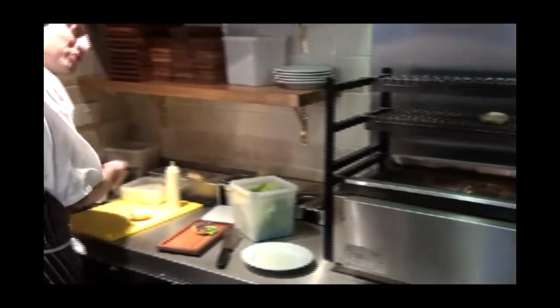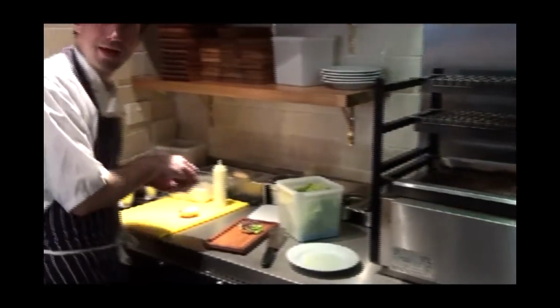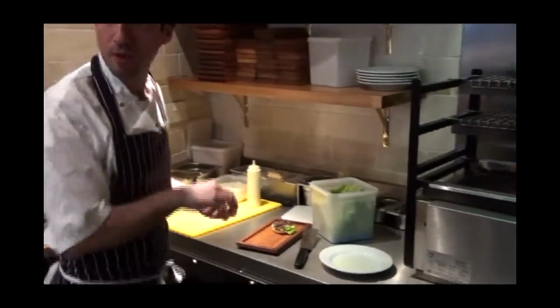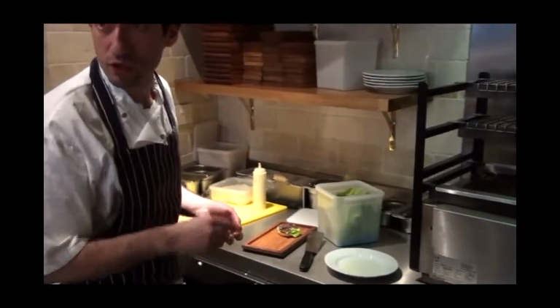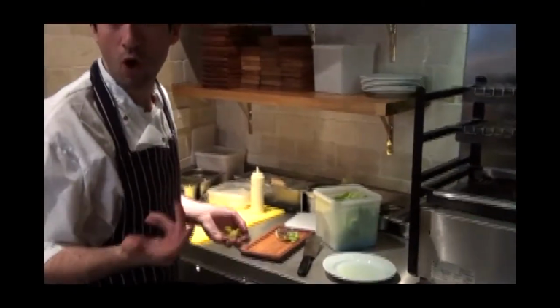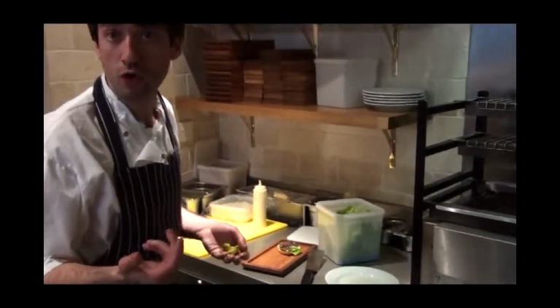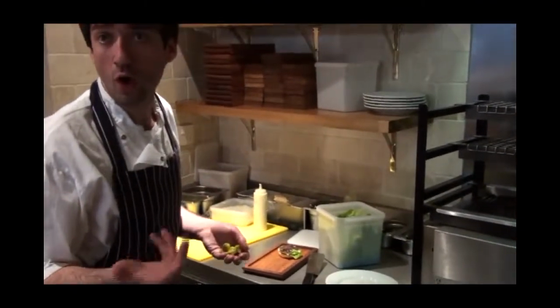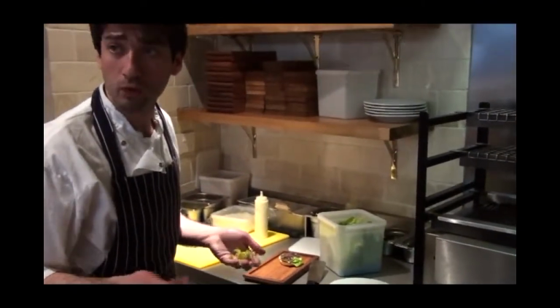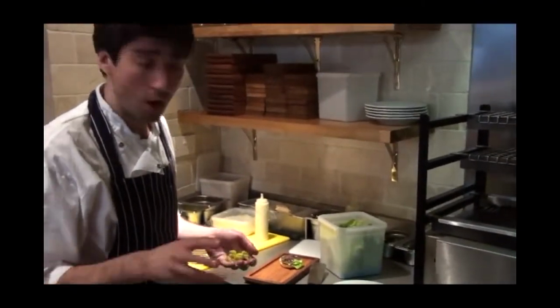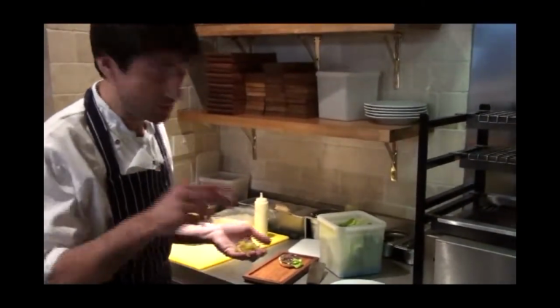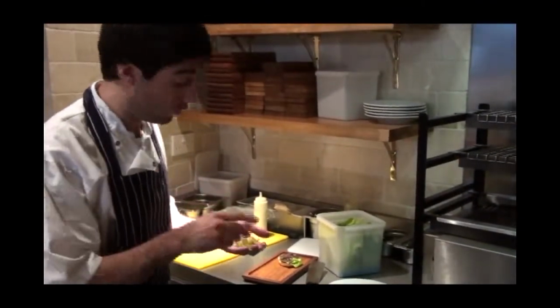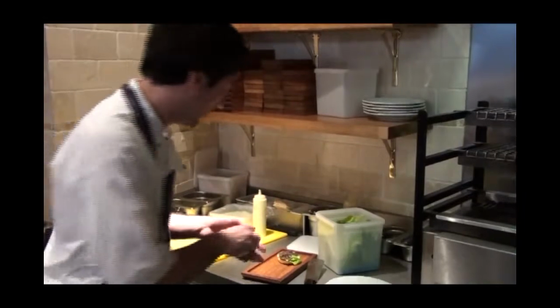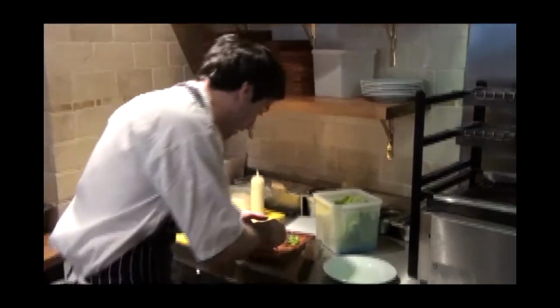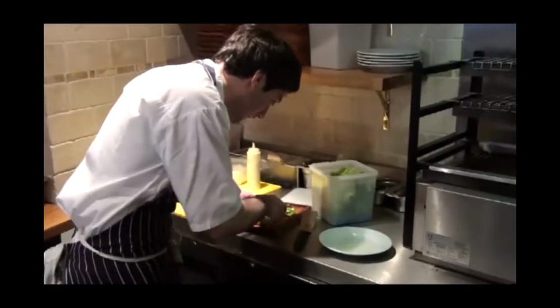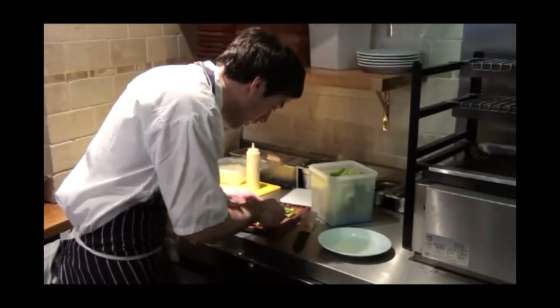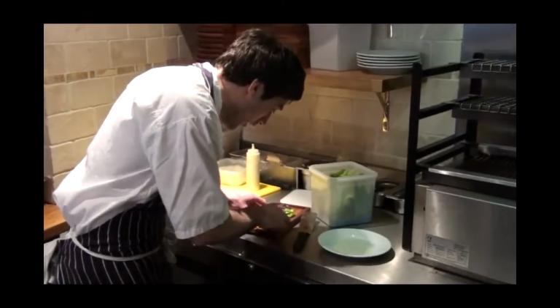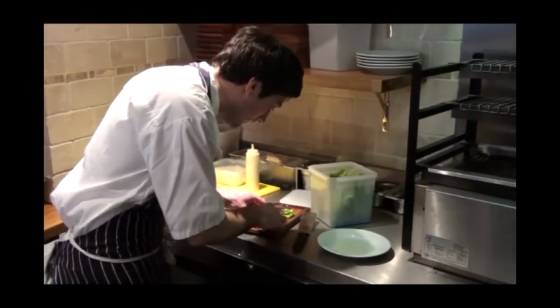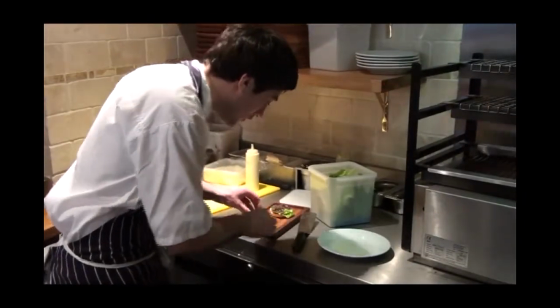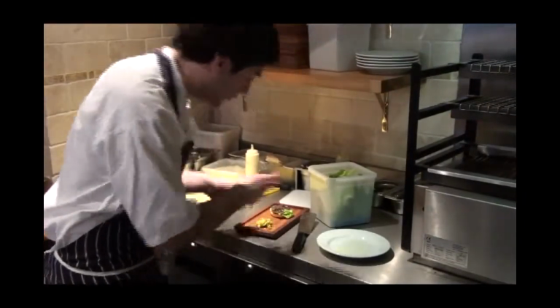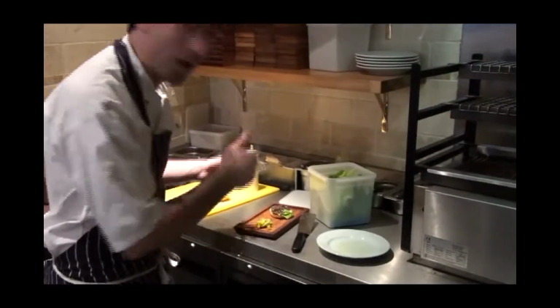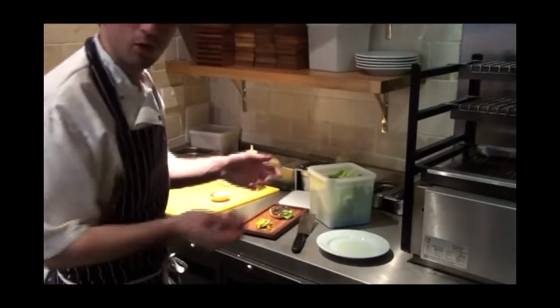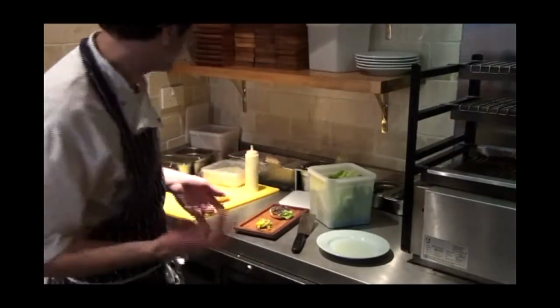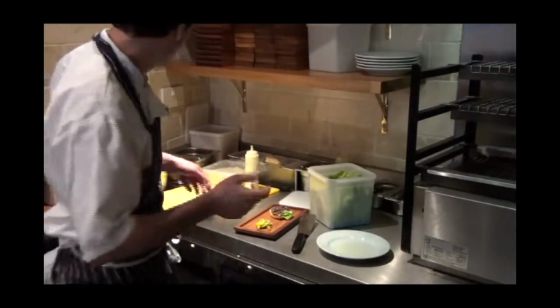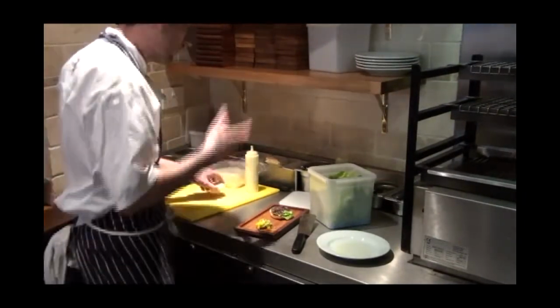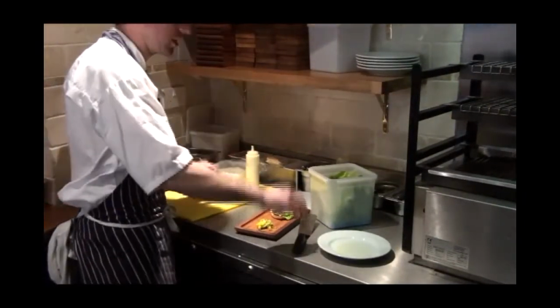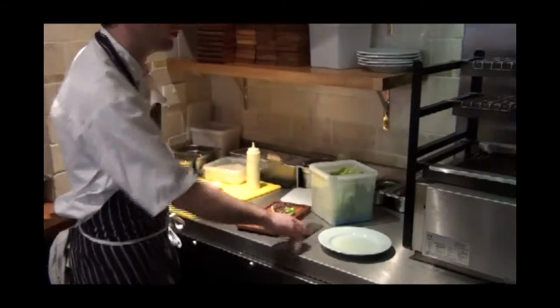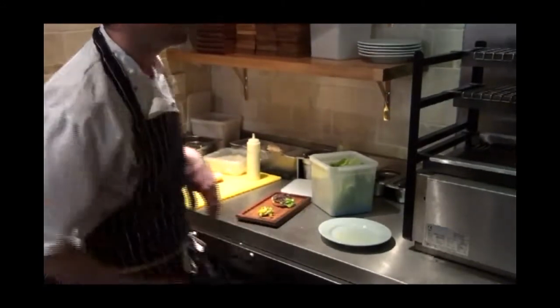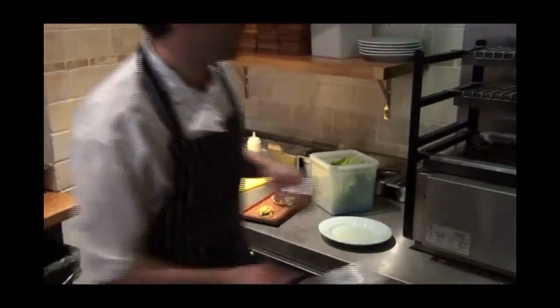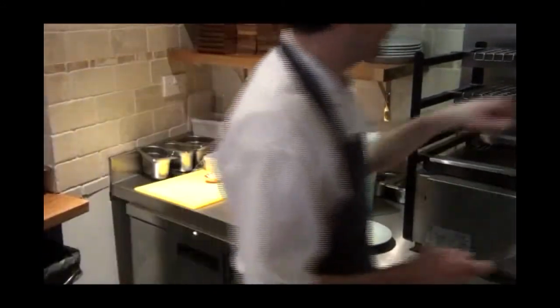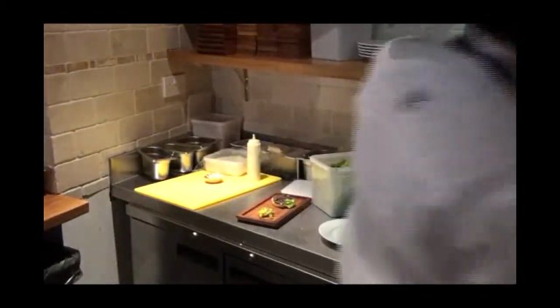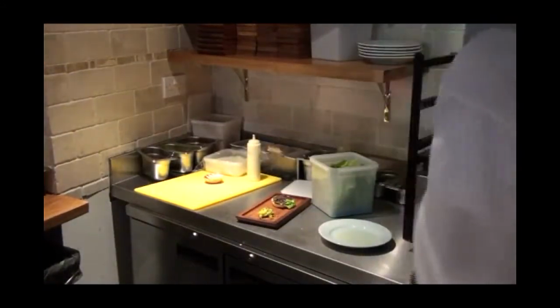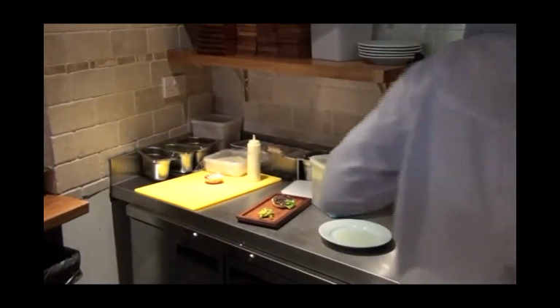I've got some guindilla peppers, which are hot pickled — well, some hot and sweet ones actually, it's a mix. You can just put those in or have them on the side. They're really nice, they cut through the richness of the burger.